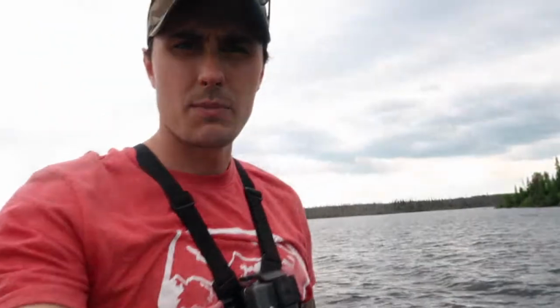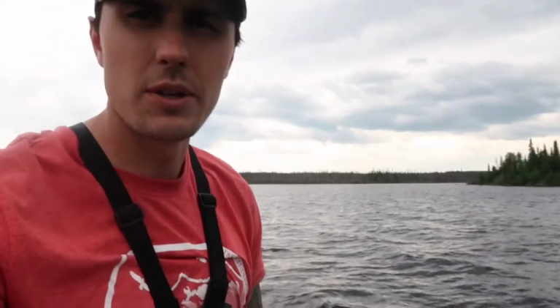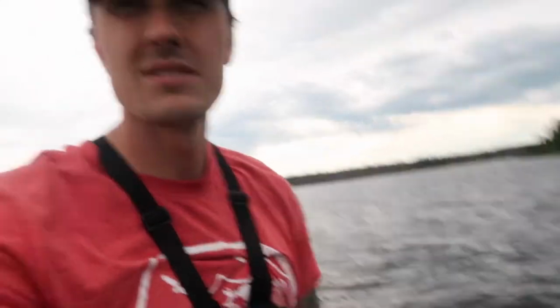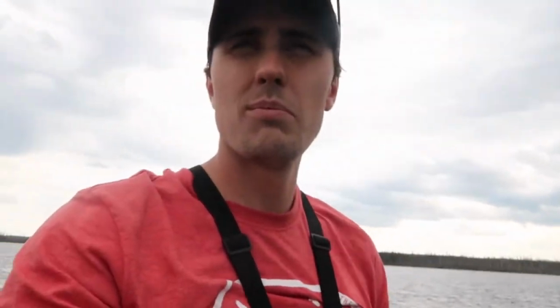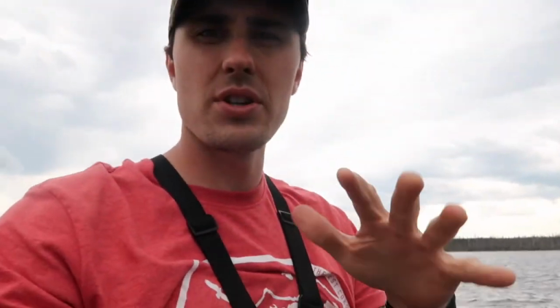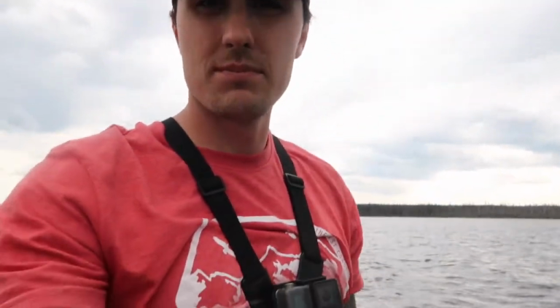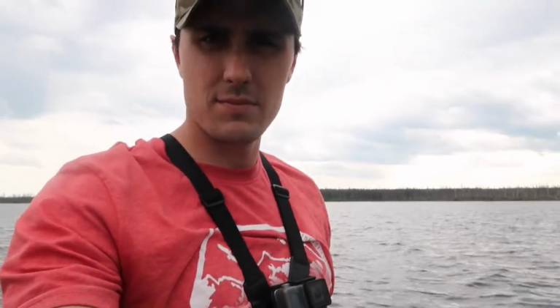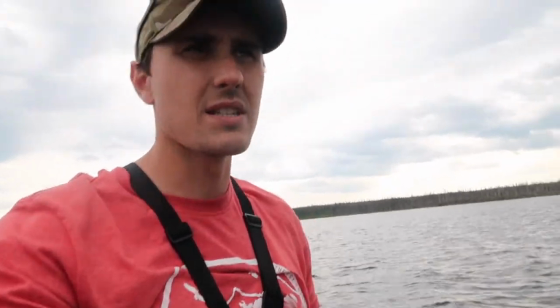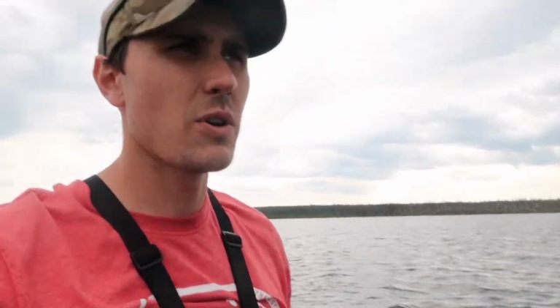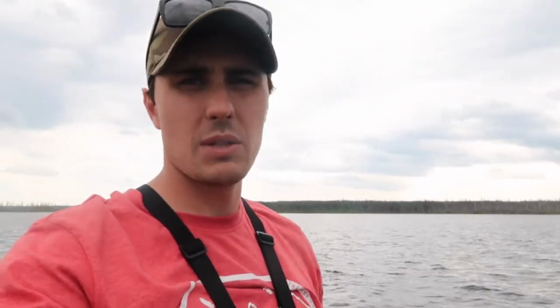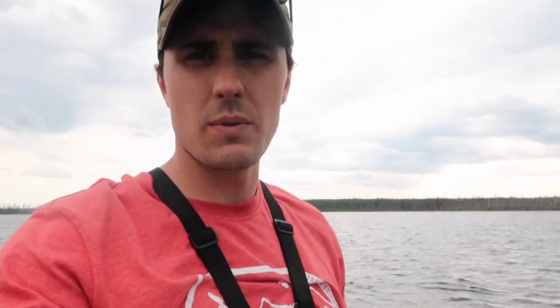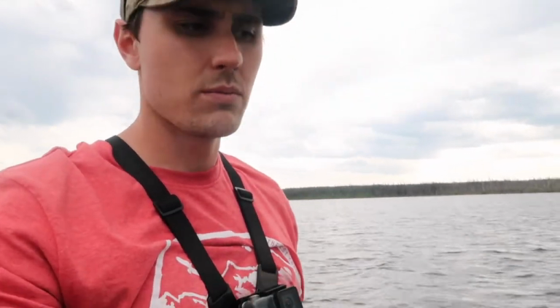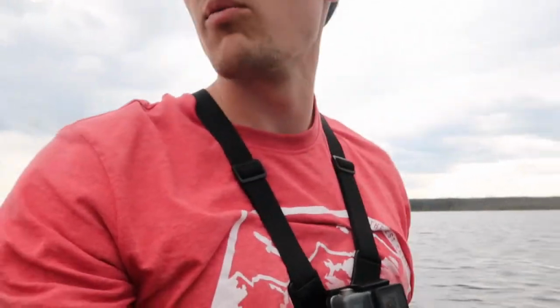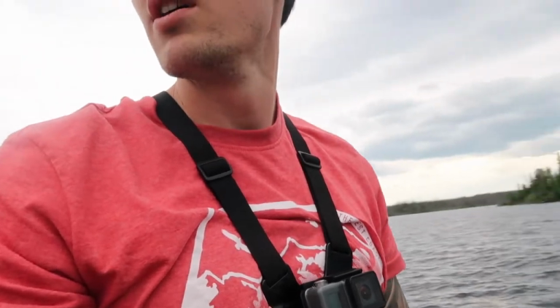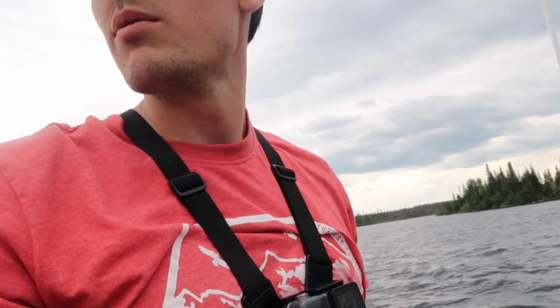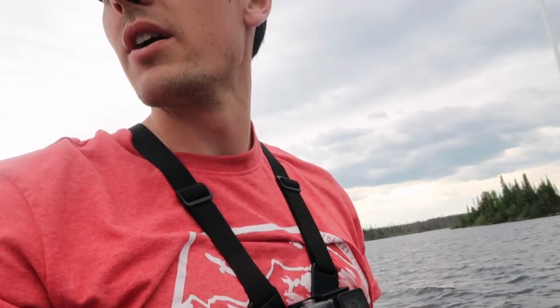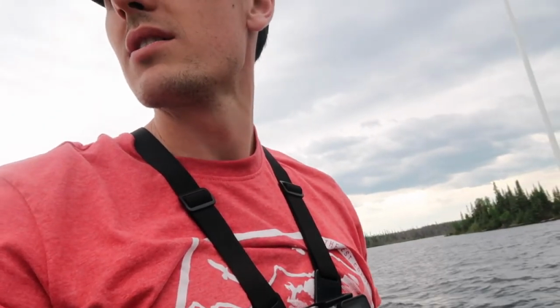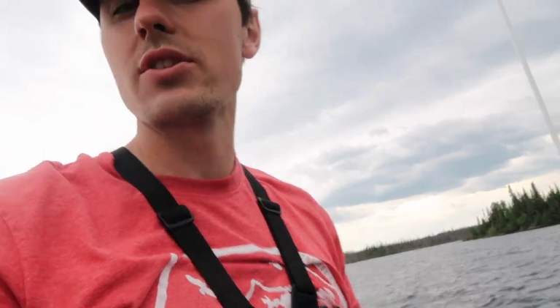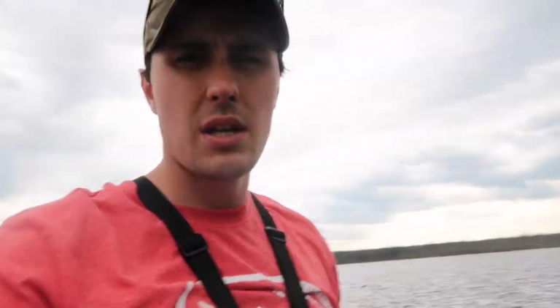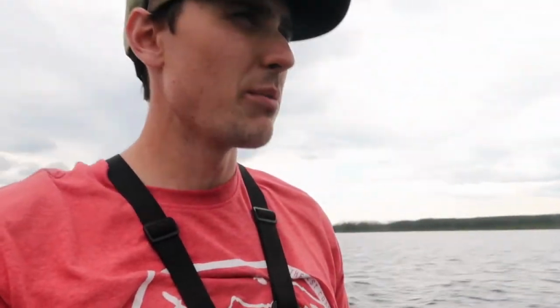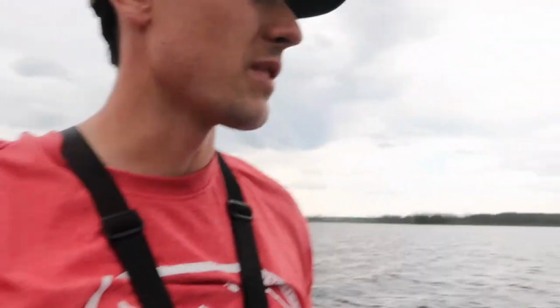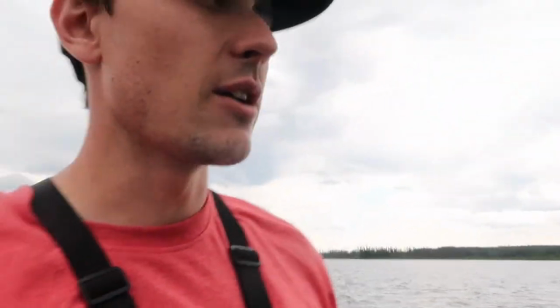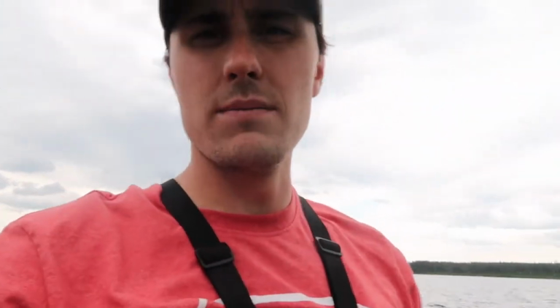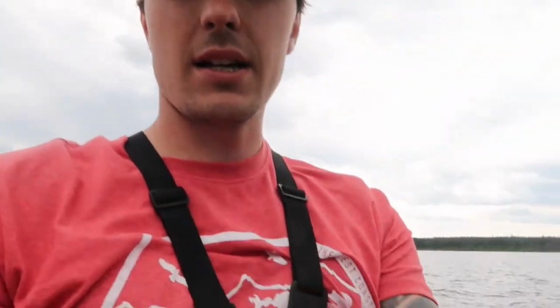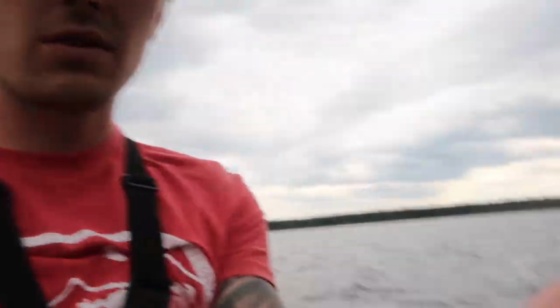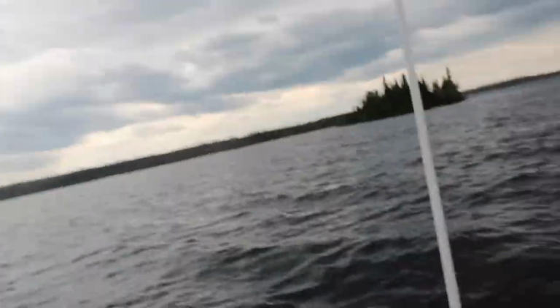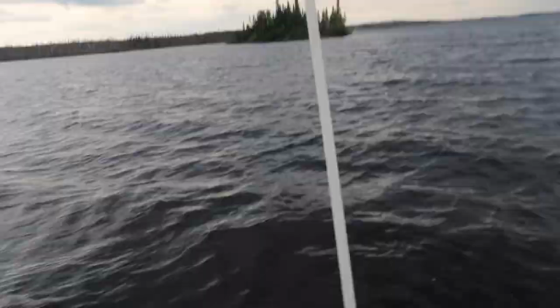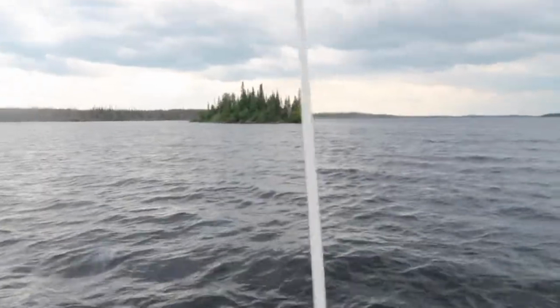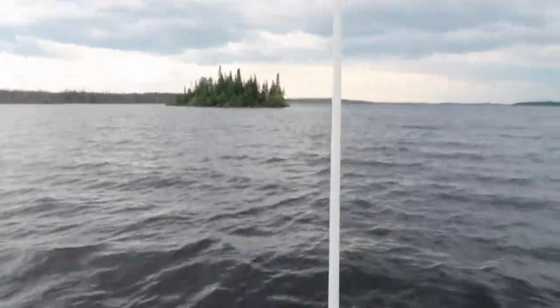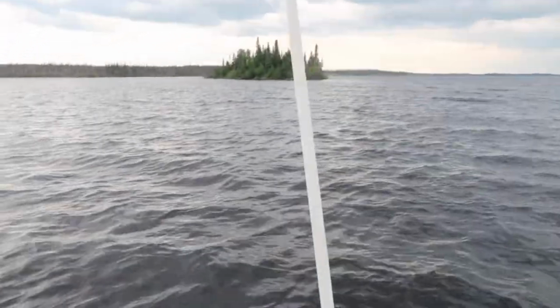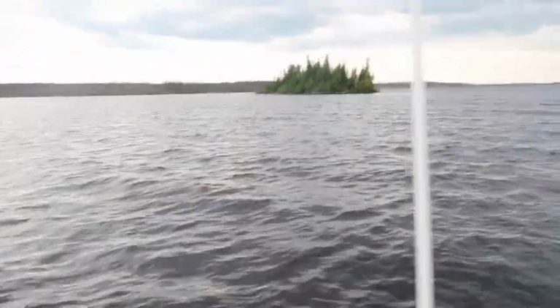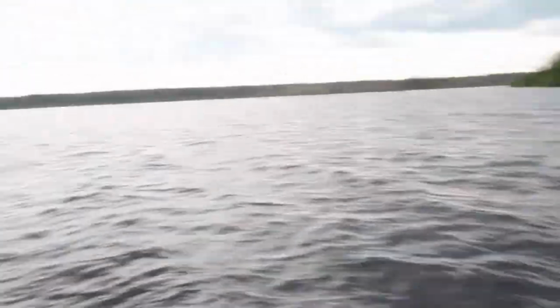Spot two here. Bunch of decent-sized walleye there — keepers if you want. We kept one. I think that one pike I caught was scaring them around. Spot two, 16 feet of water near this island.